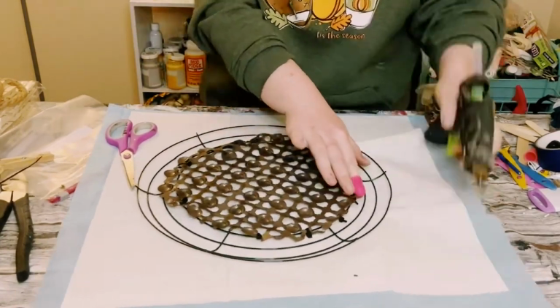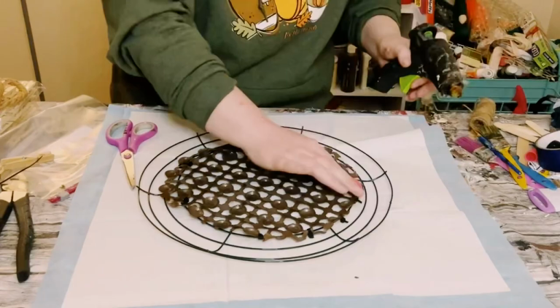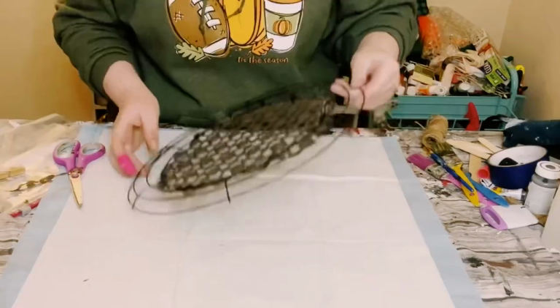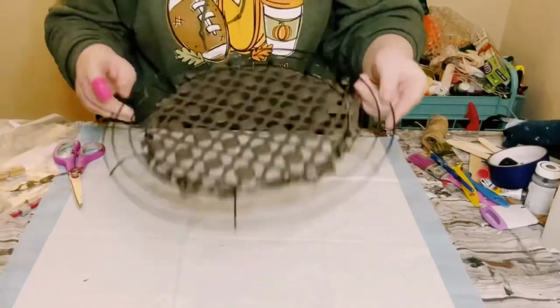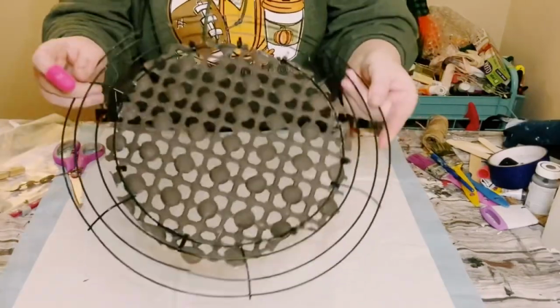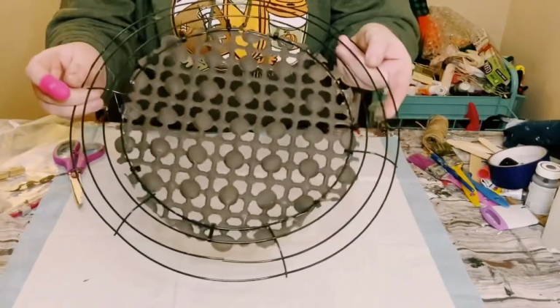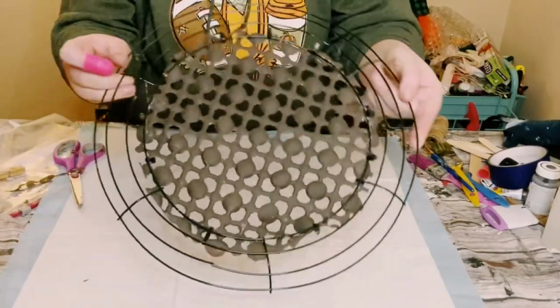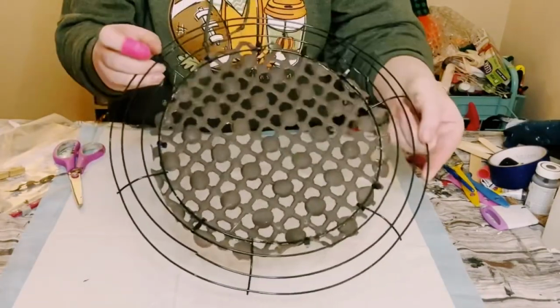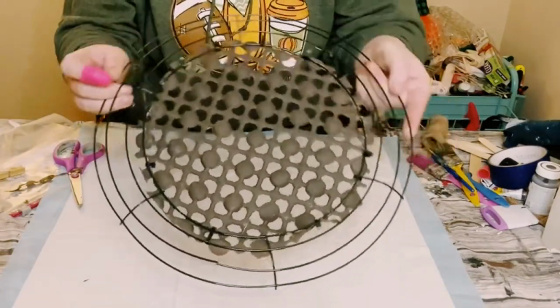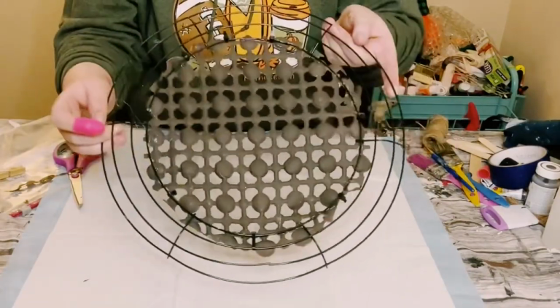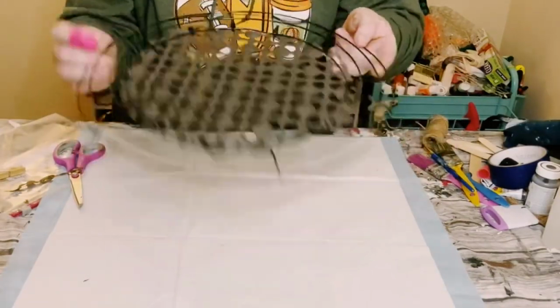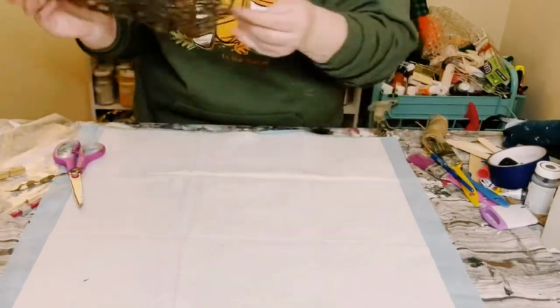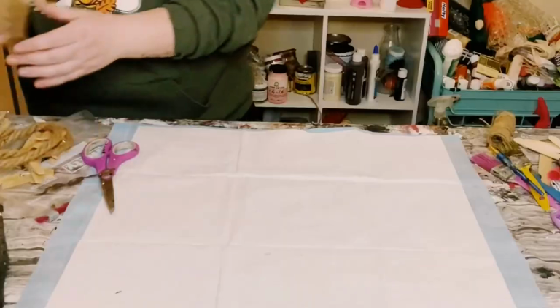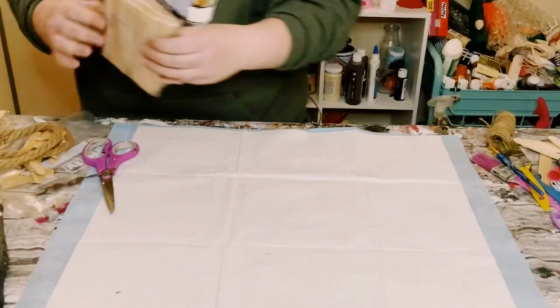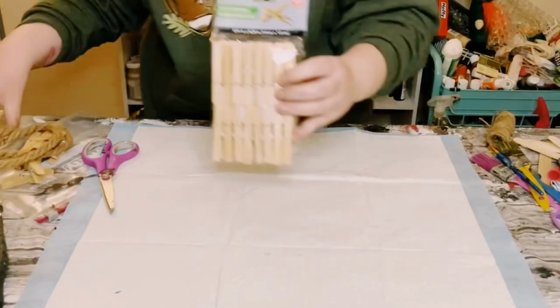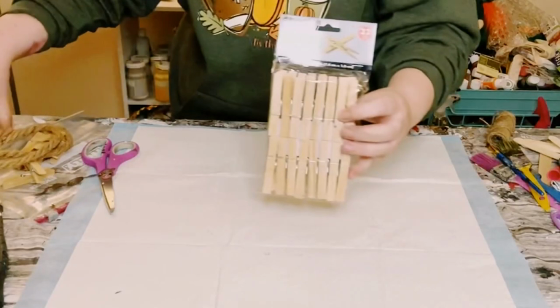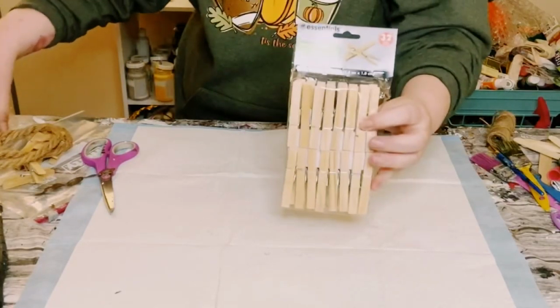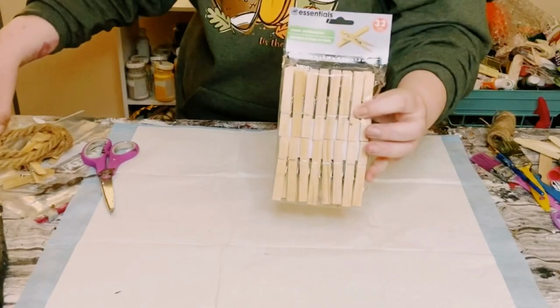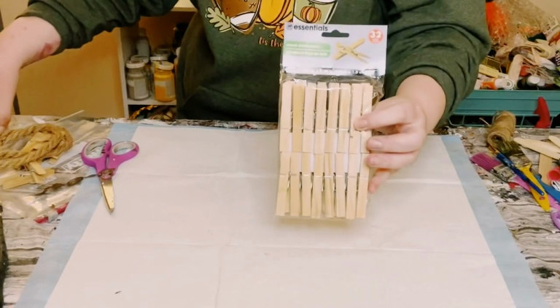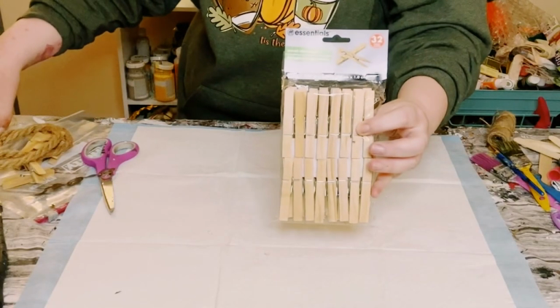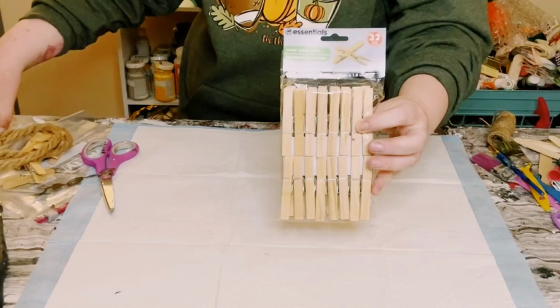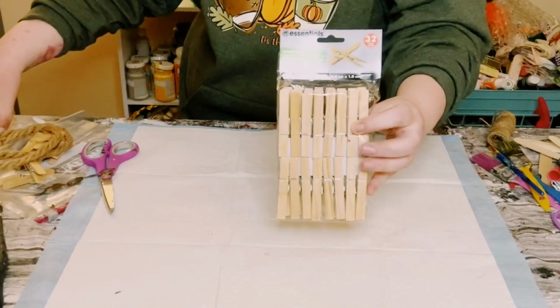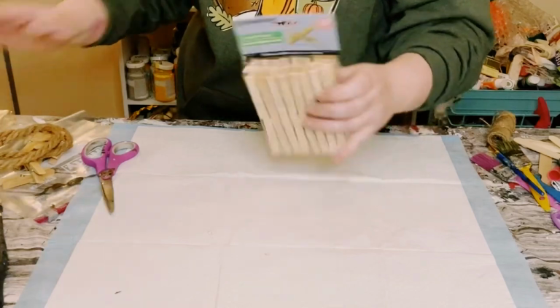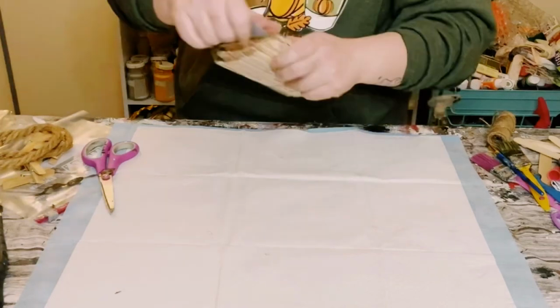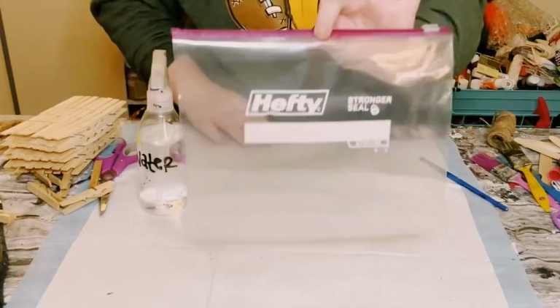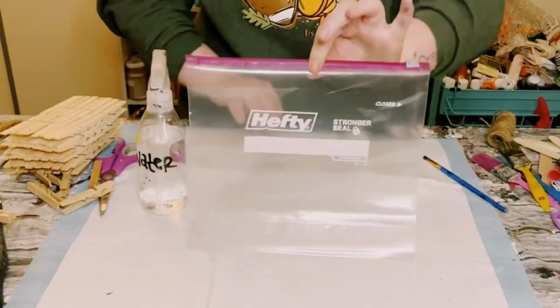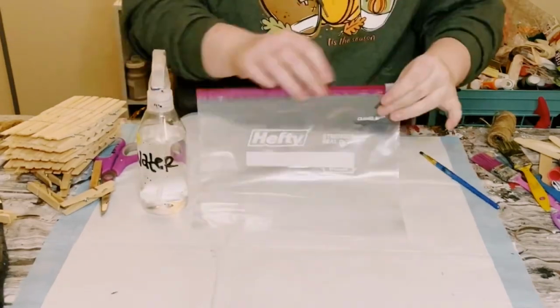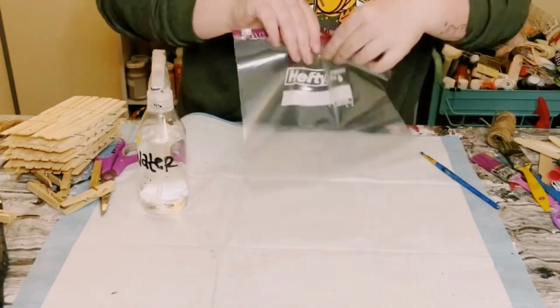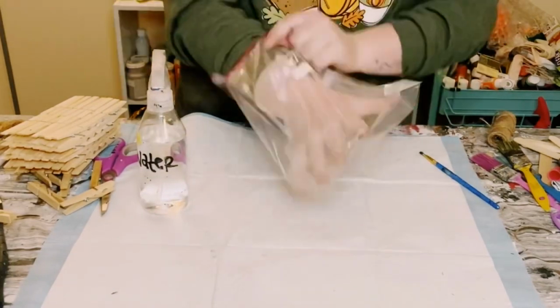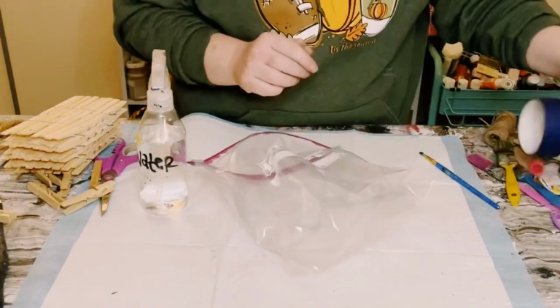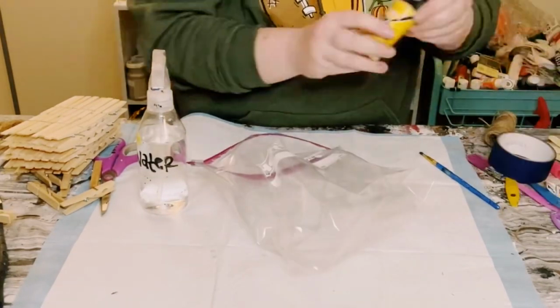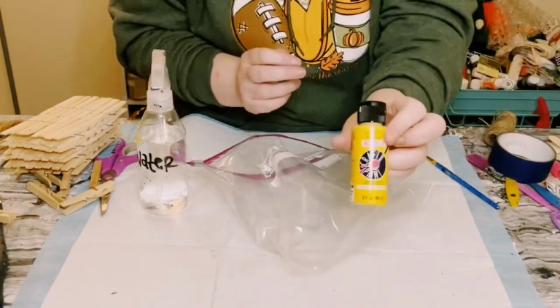Next, you want to grab some clothespins — you want a total of 72 clothespins. You can grab these from Walmart or Dollar Tree.